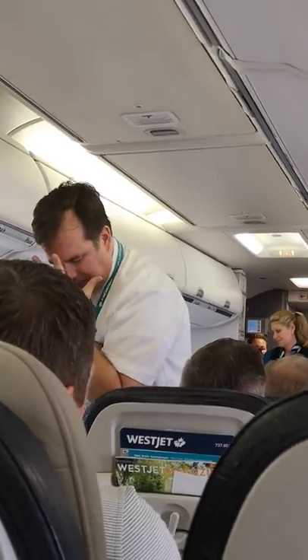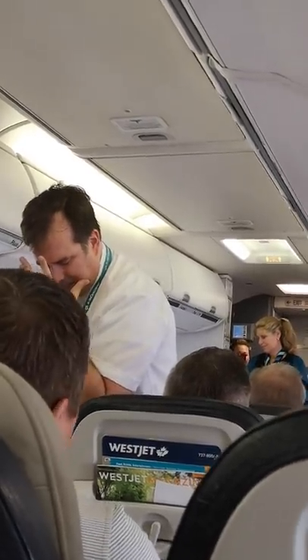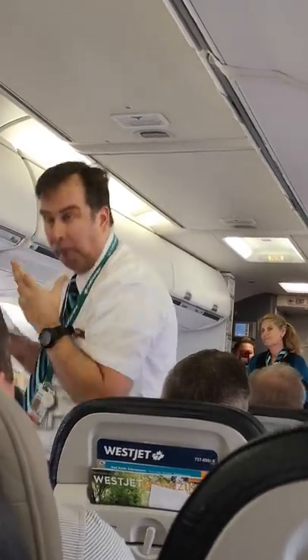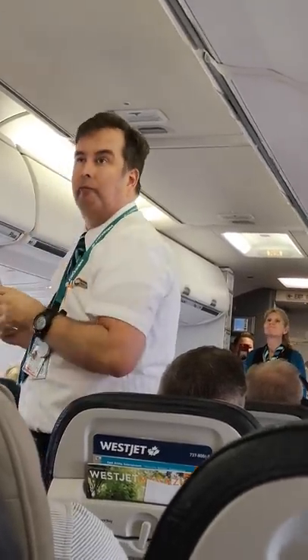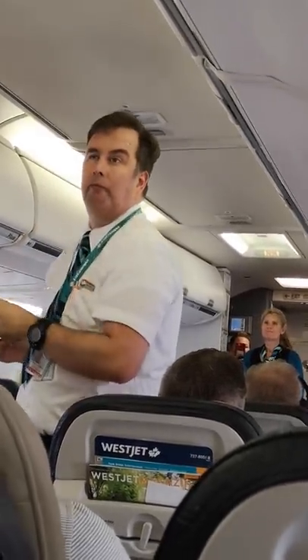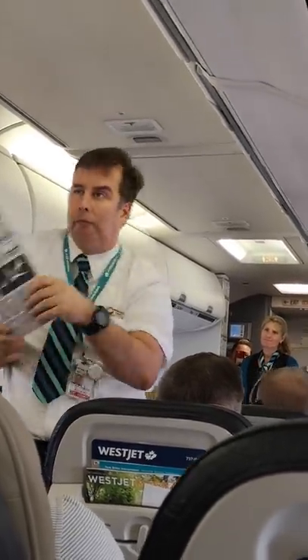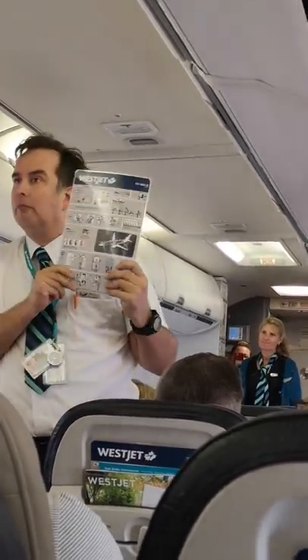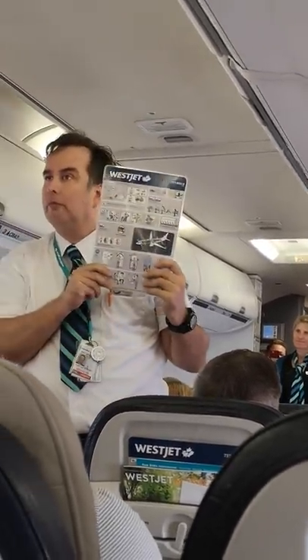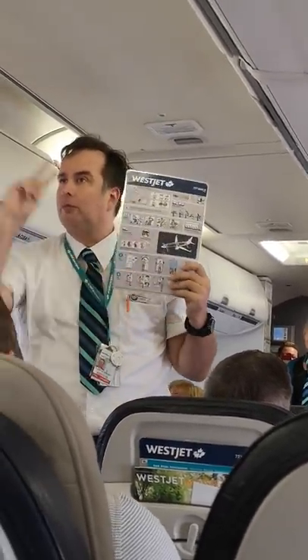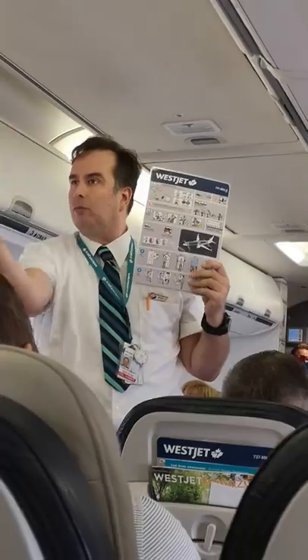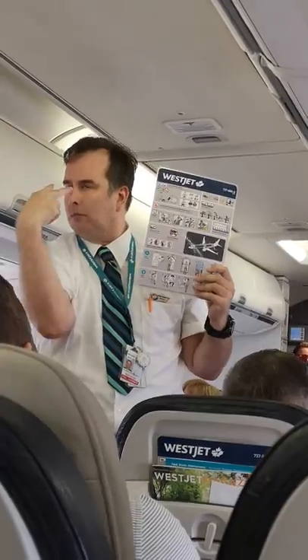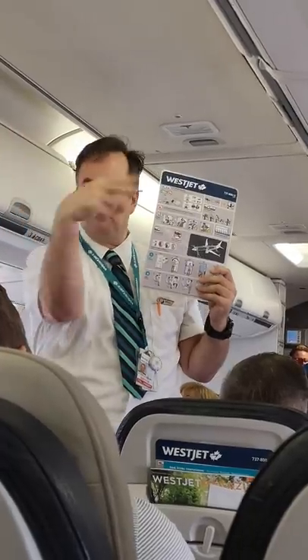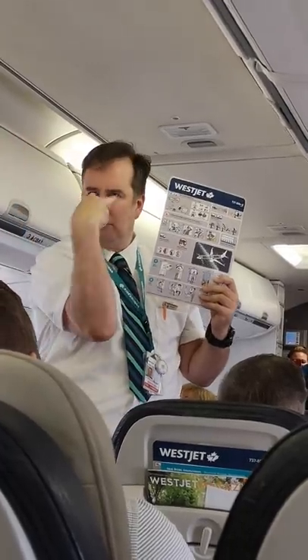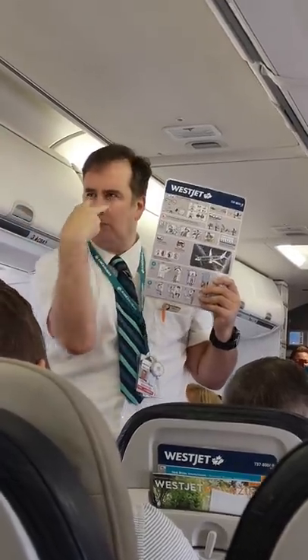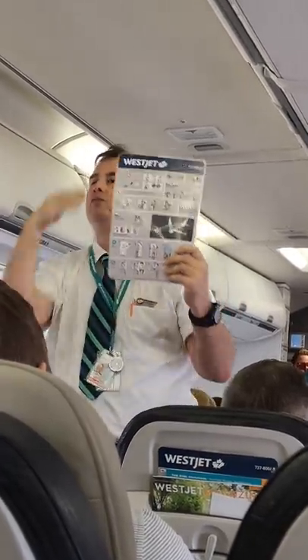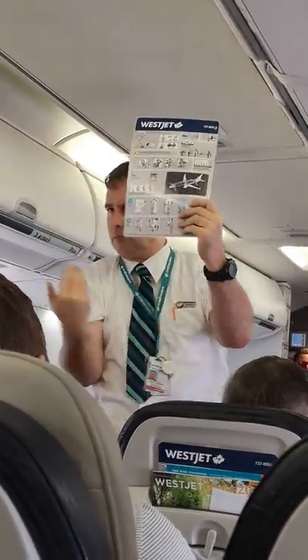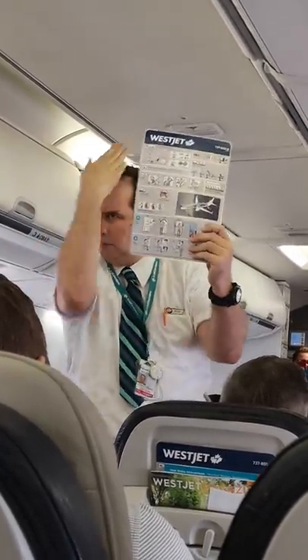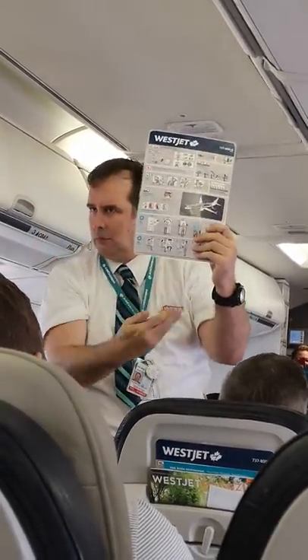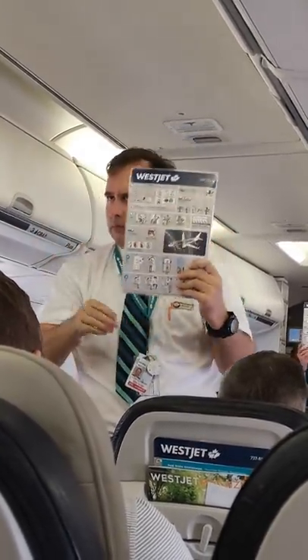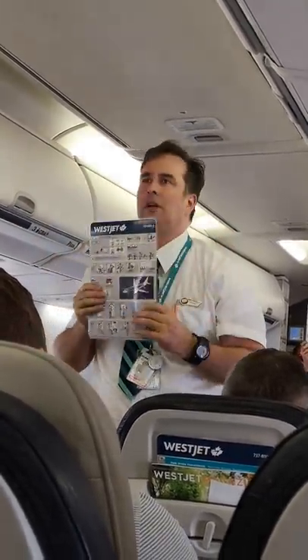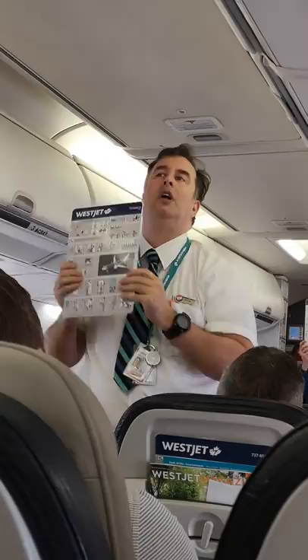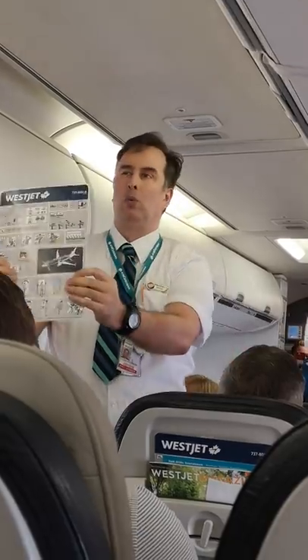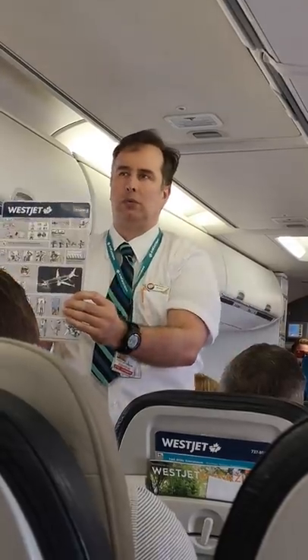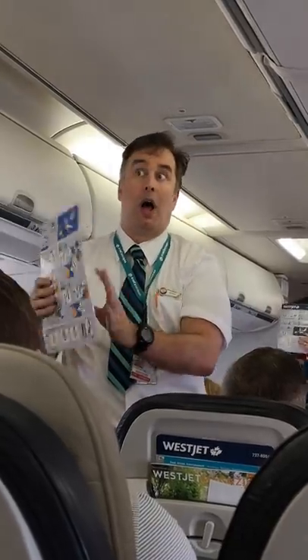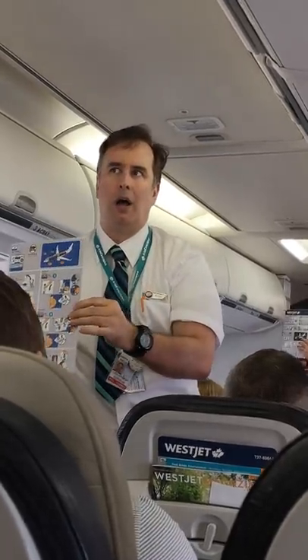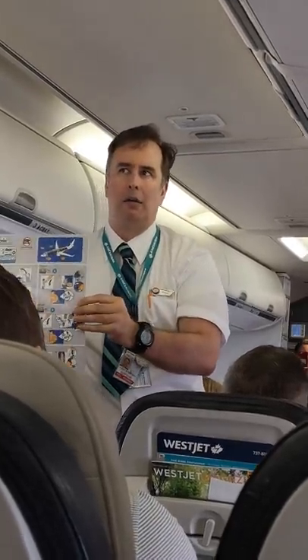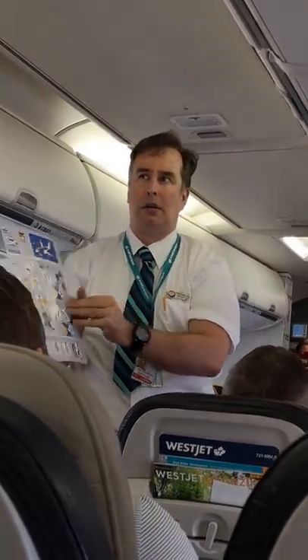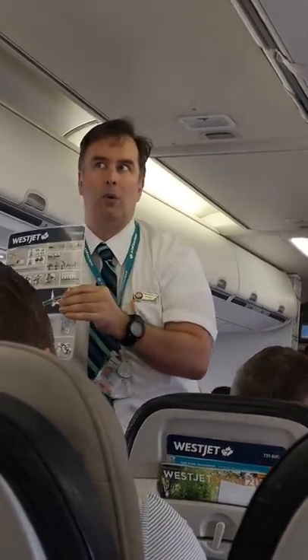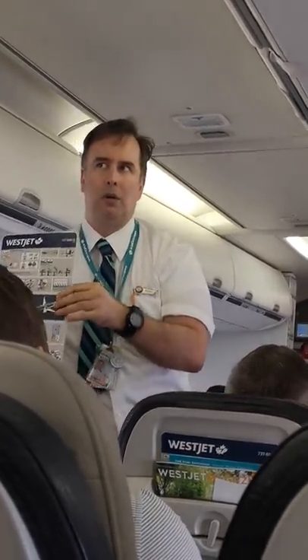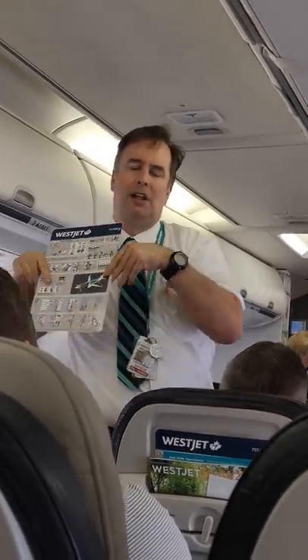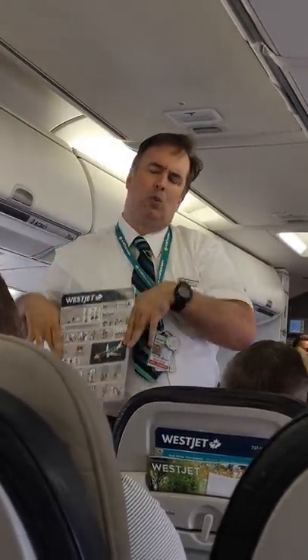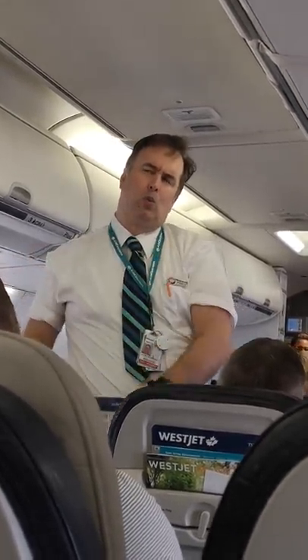Votre sécurité et notre sécurité — veuillez nous accorder votre attention alors que nous présentons les mesures de sécurité suivantes. Vous trouverez devant vous une carte des mesures de sécurité concernant cet avion. Veuillez en suivre avec nous les points importants.